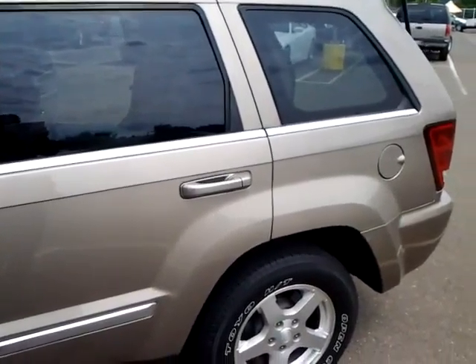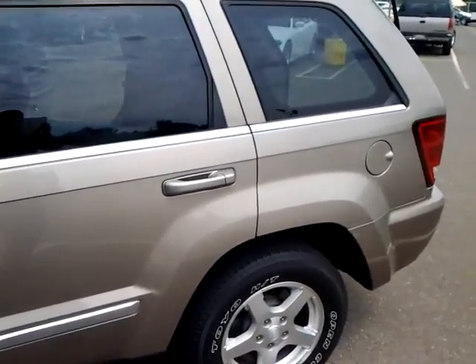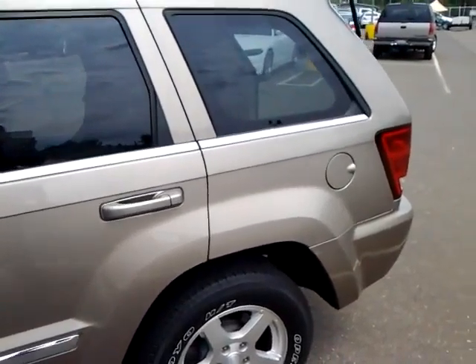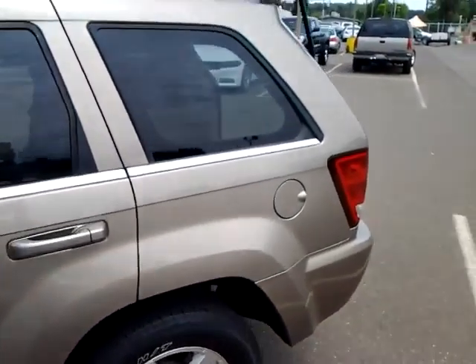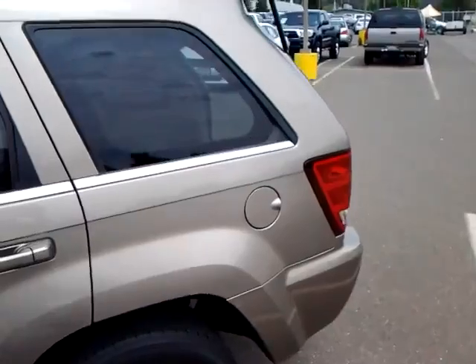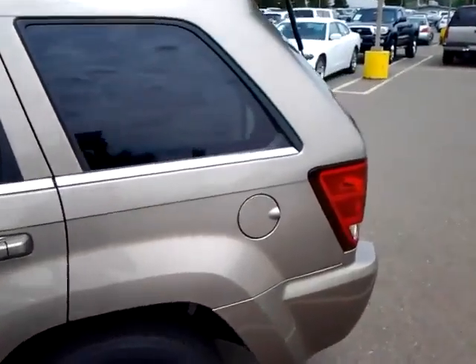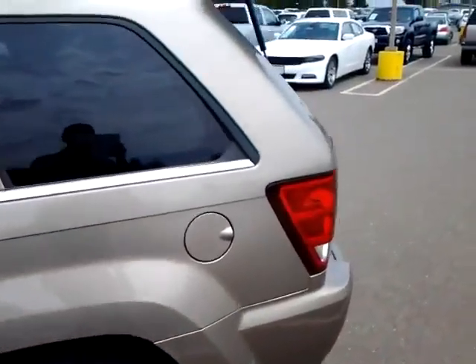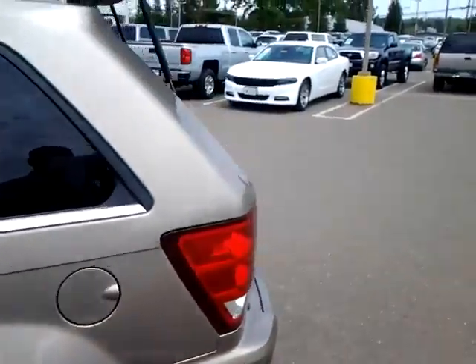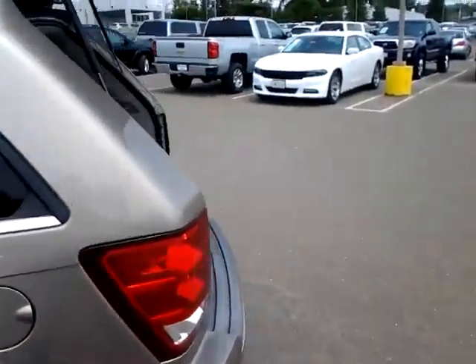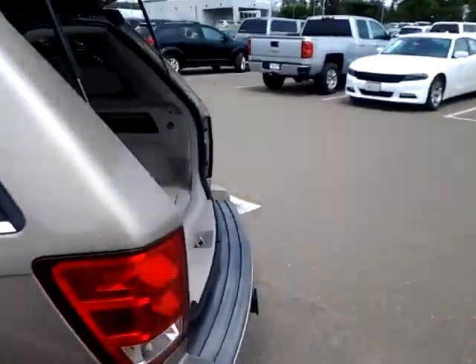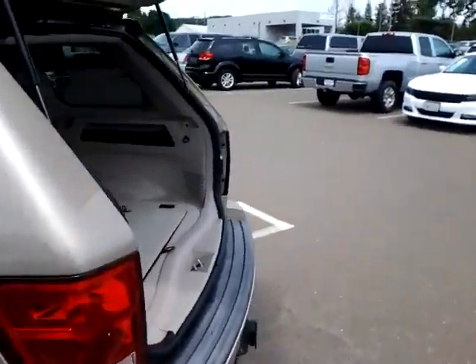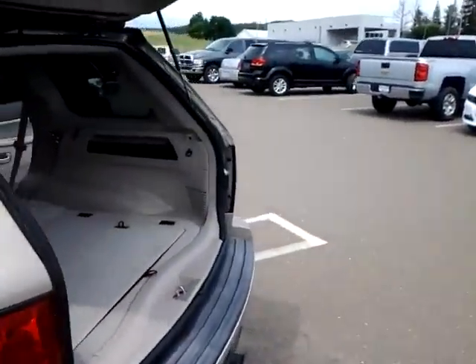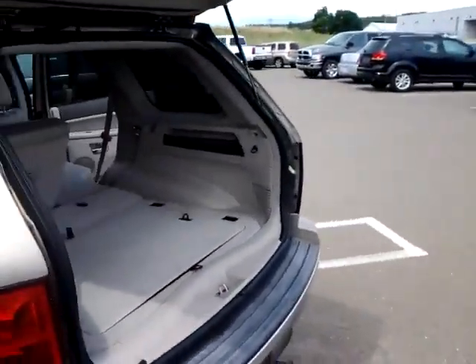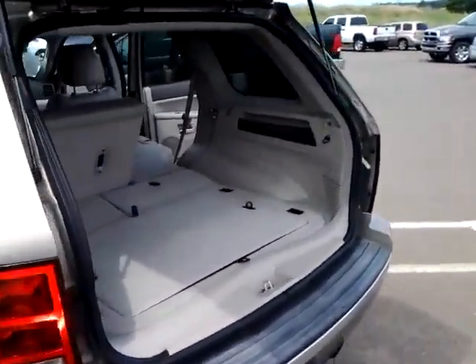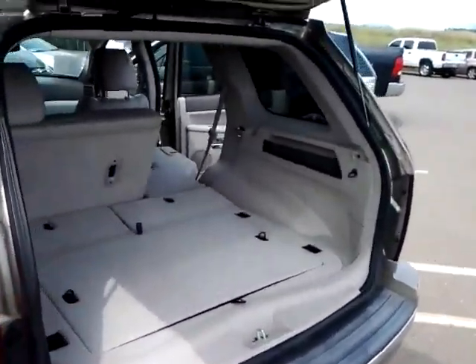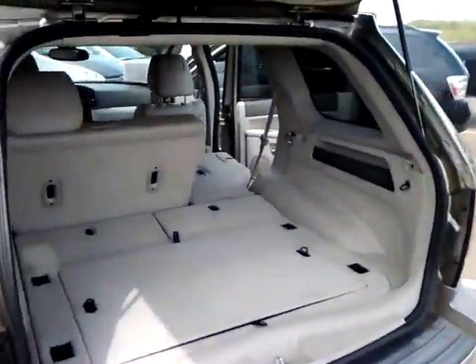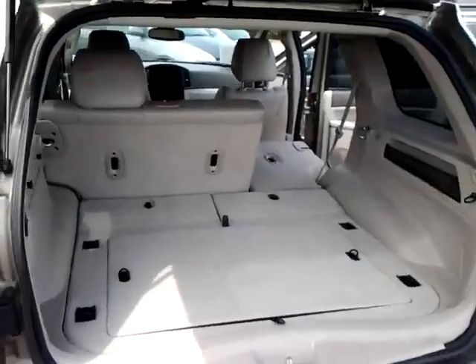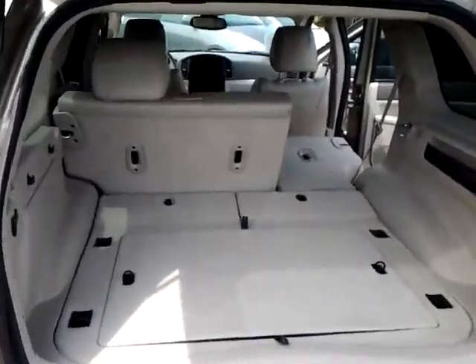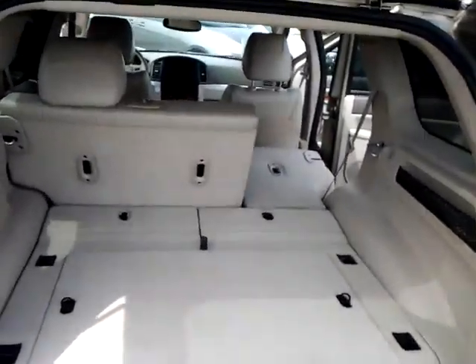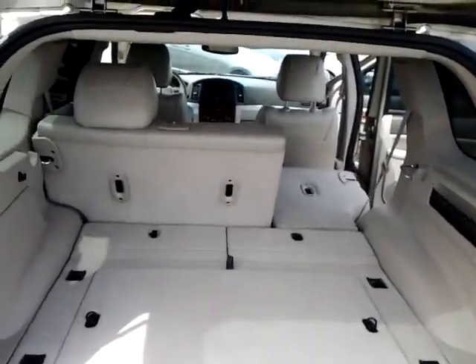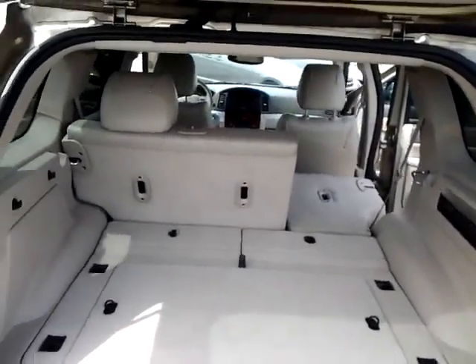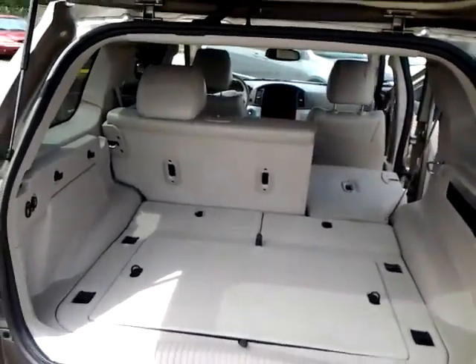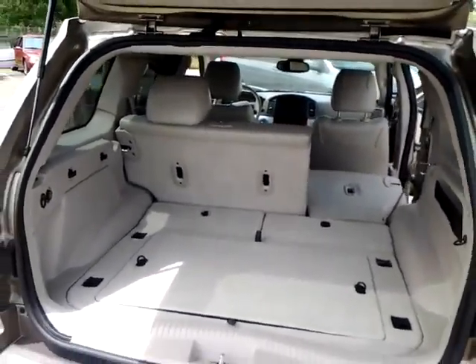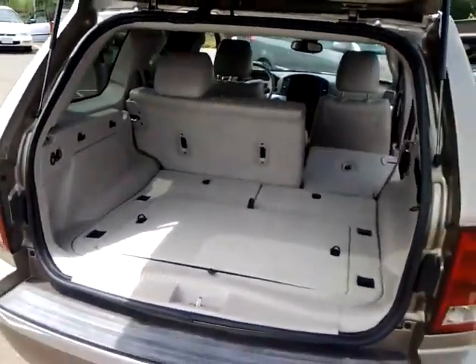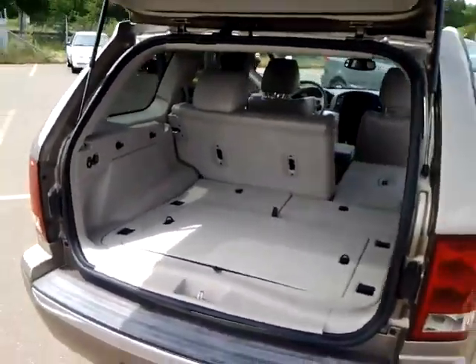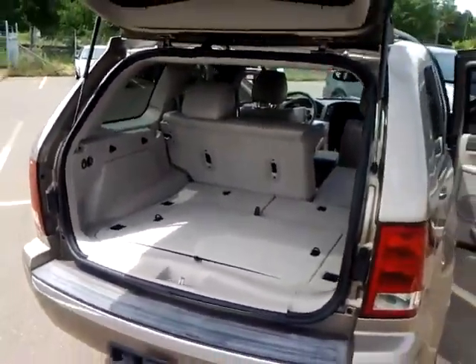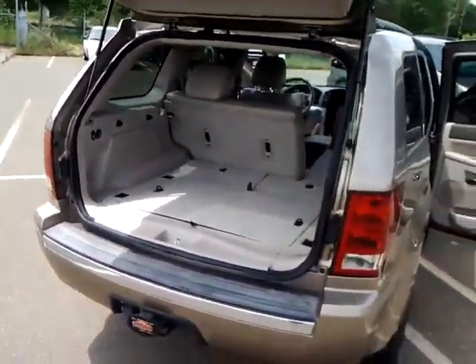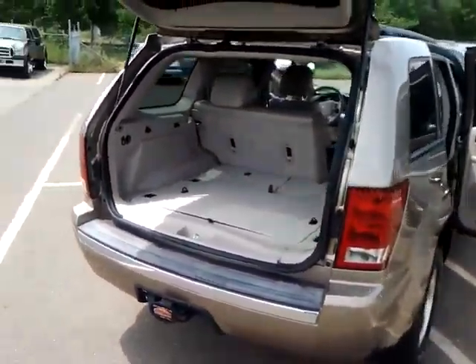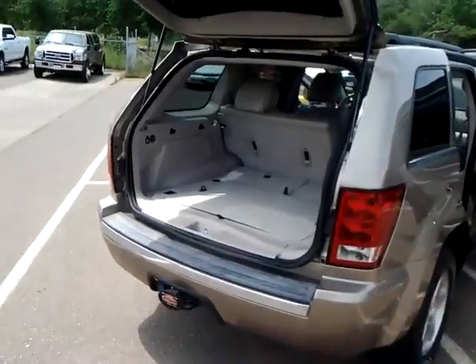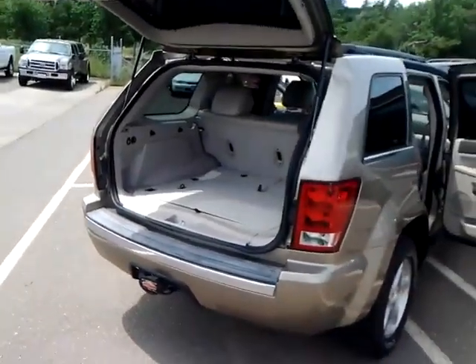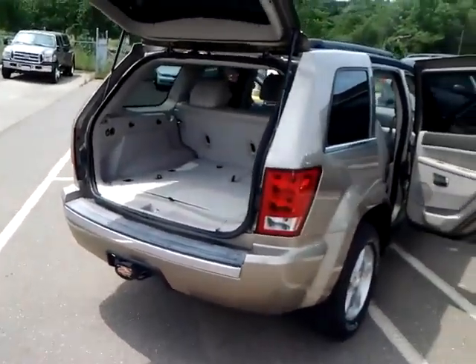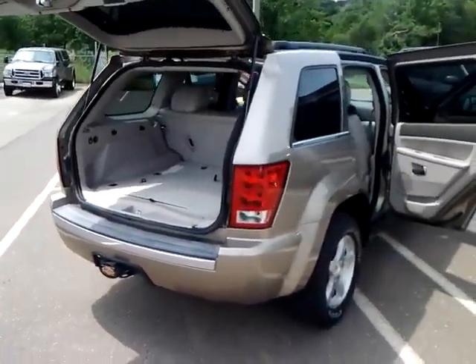It has plenty of room for the whole family. It's a very beautiful car. Again, 2005 Jeep Grand Cherokee Limited.